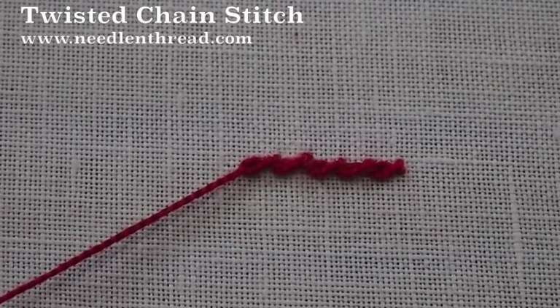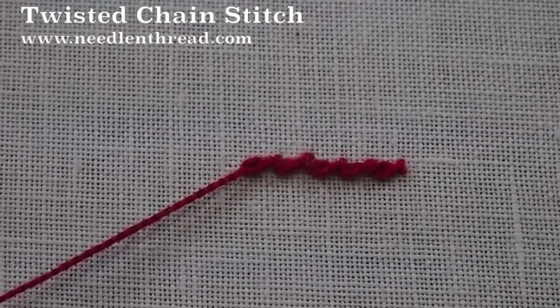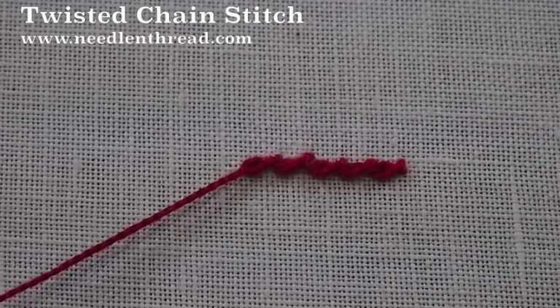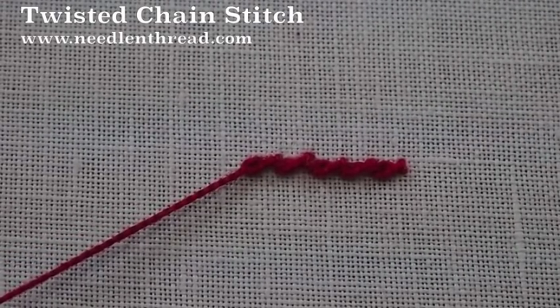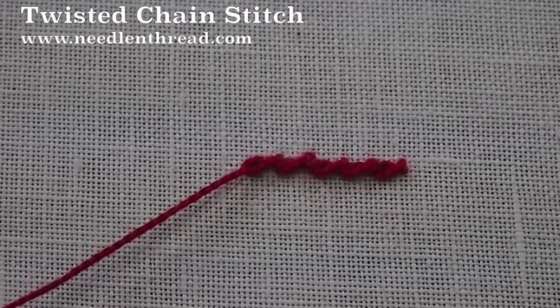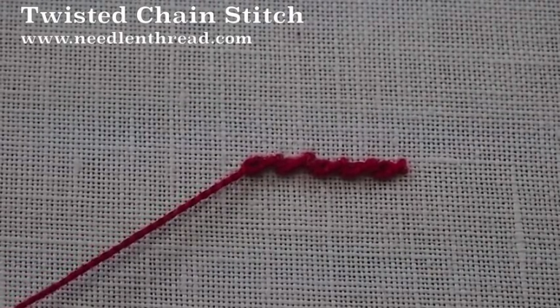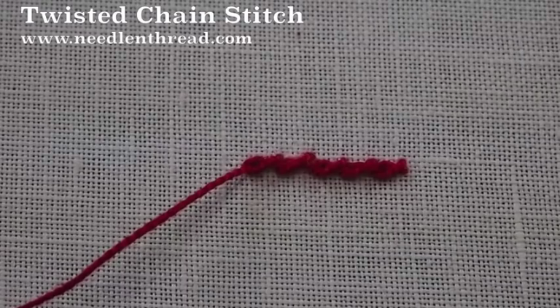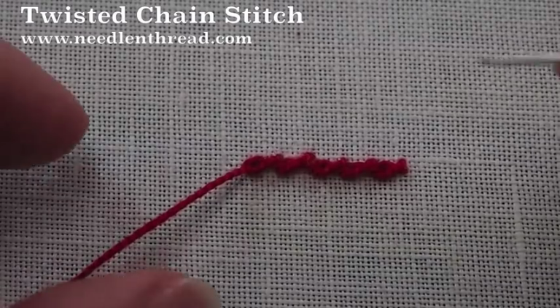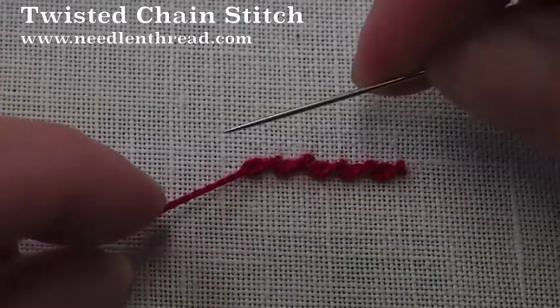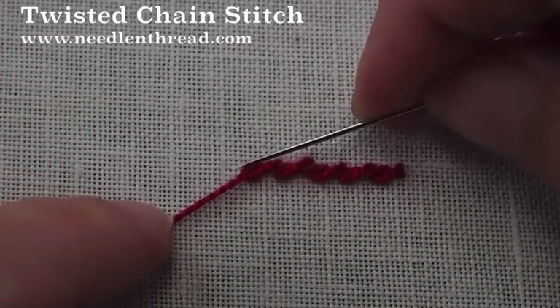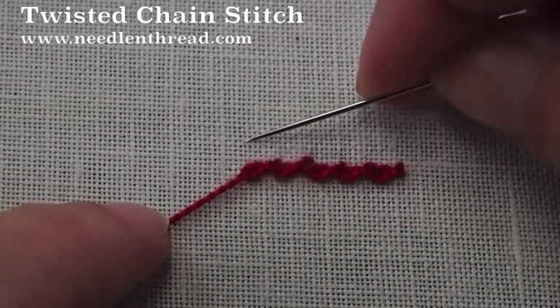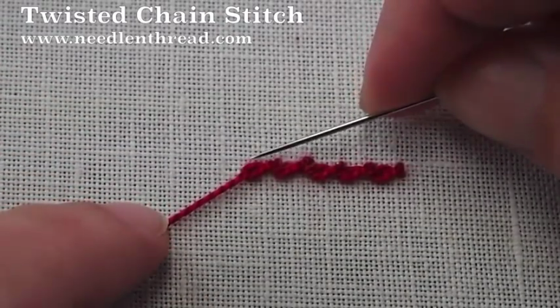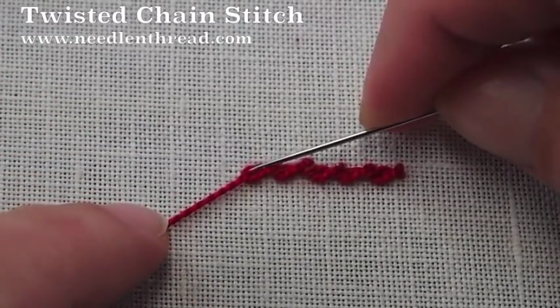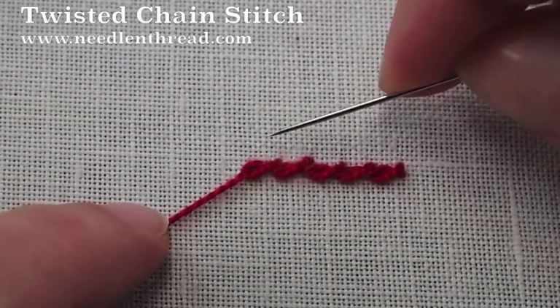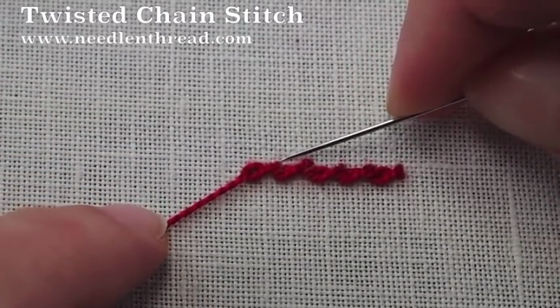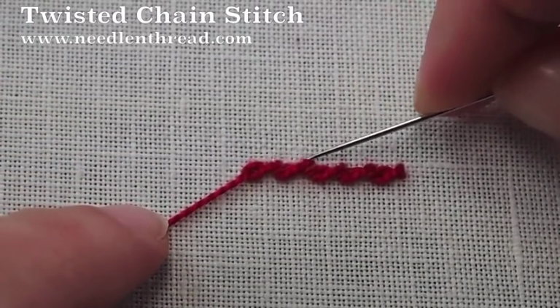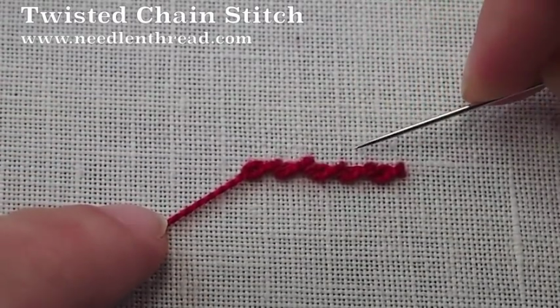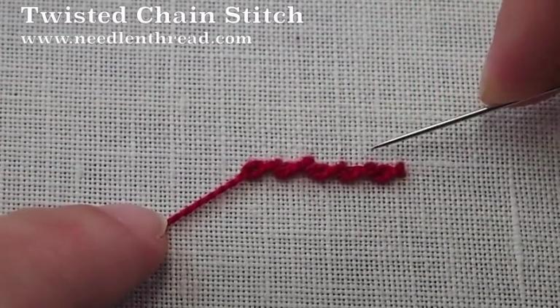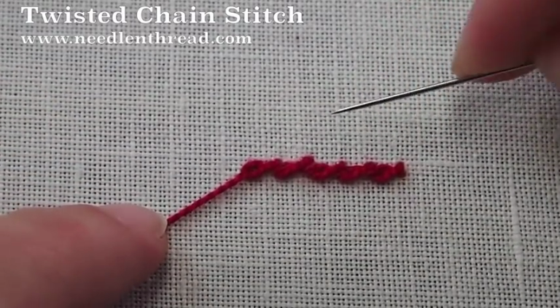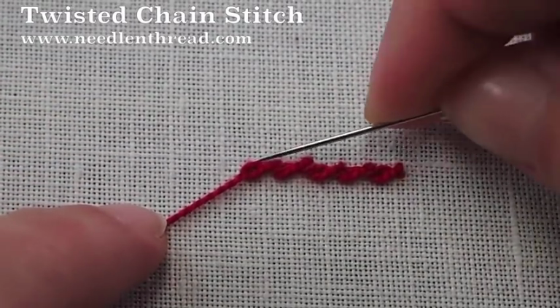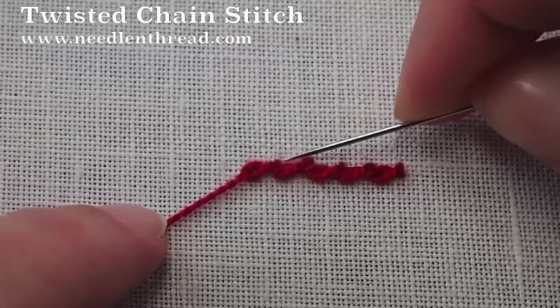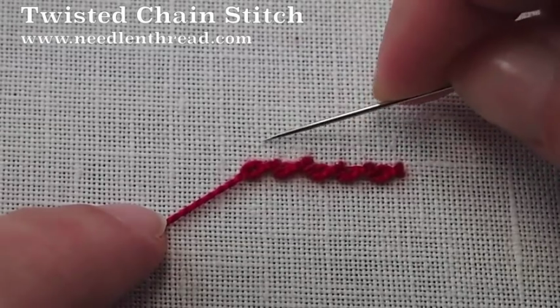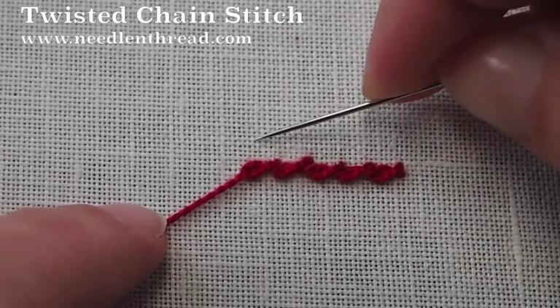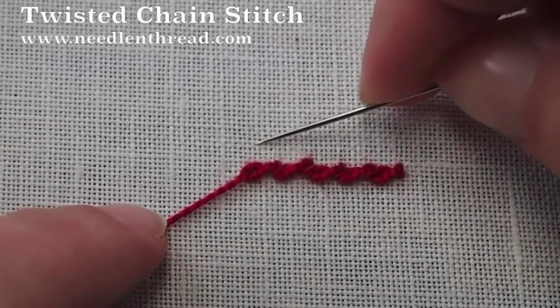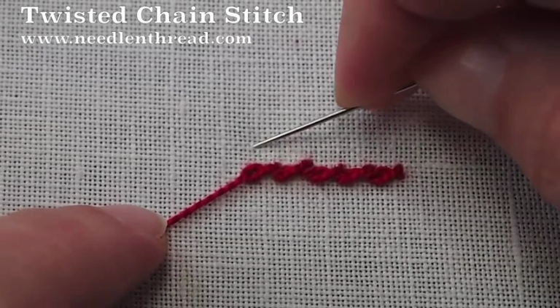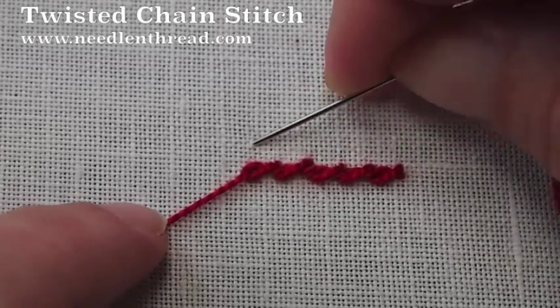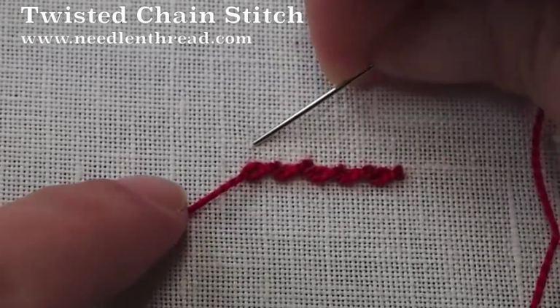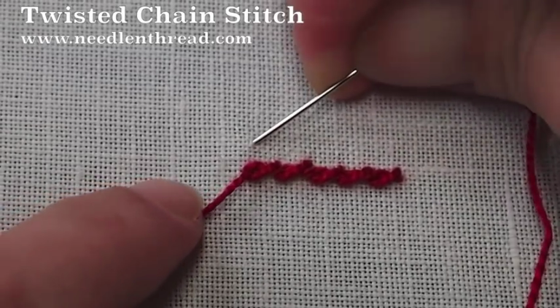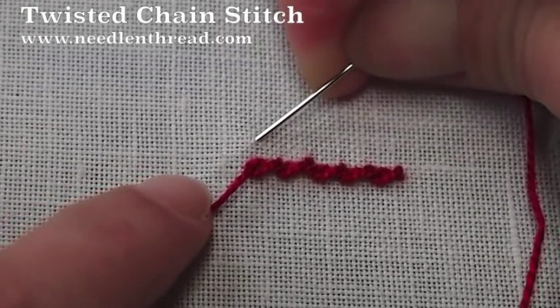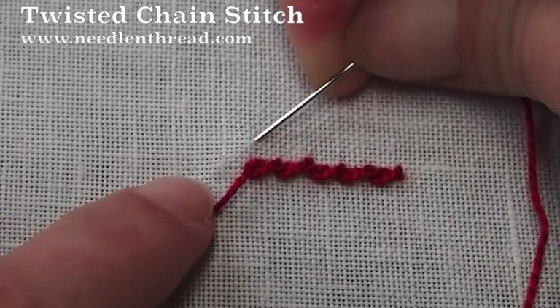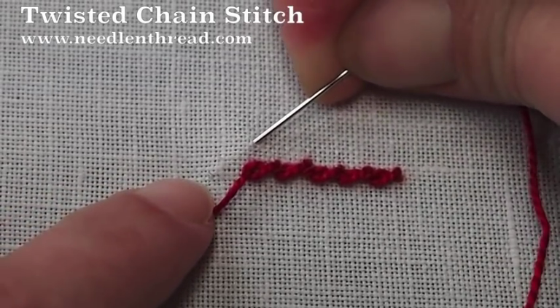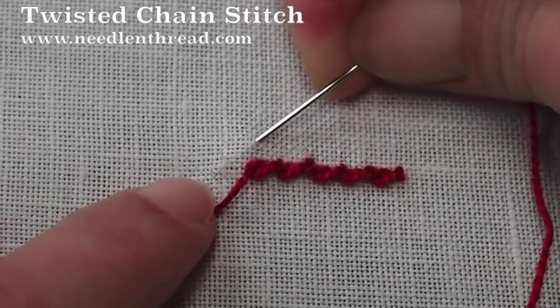You can see that the twisted chain stitch makes these little — they're kind of like little barbs on top of the line. And you can alter the look of the stitch by making the barb bigger.